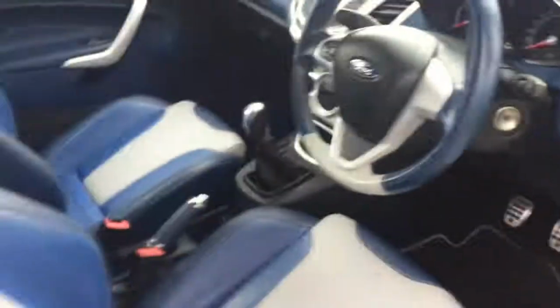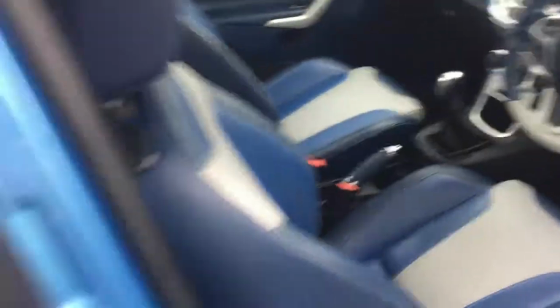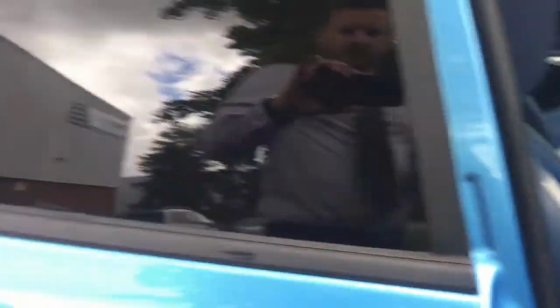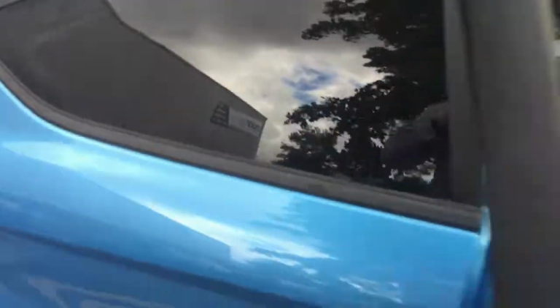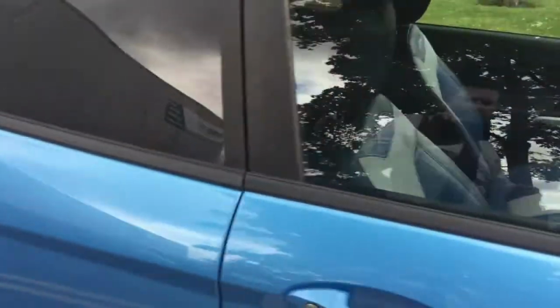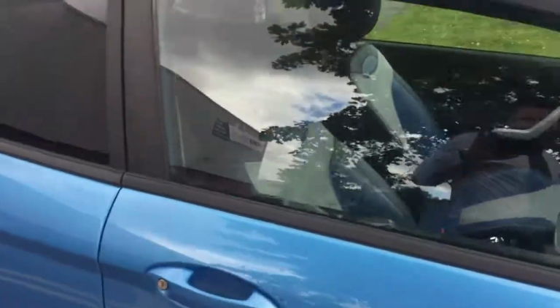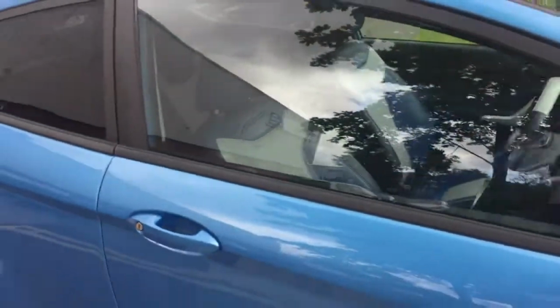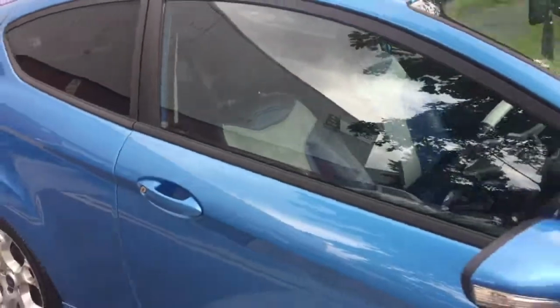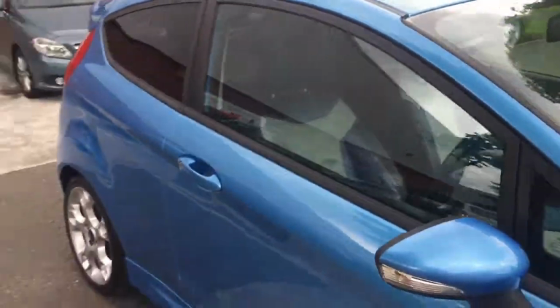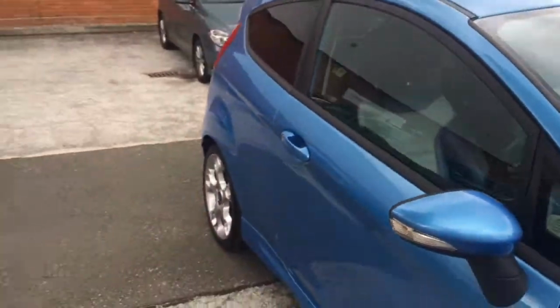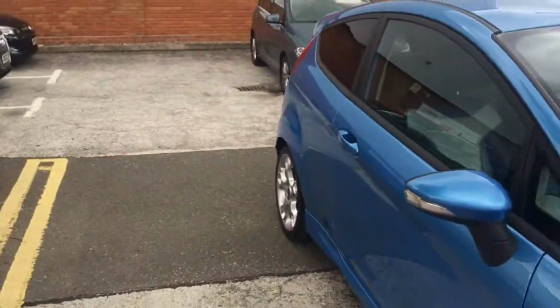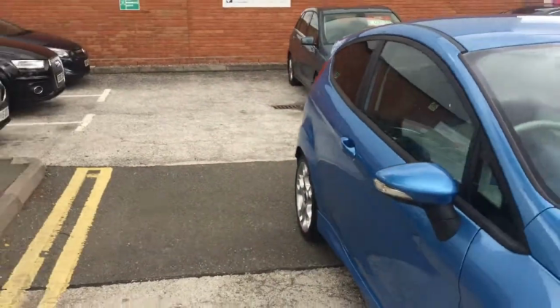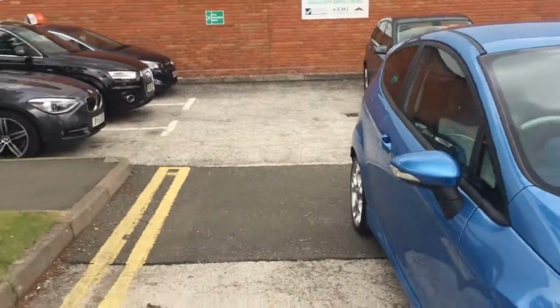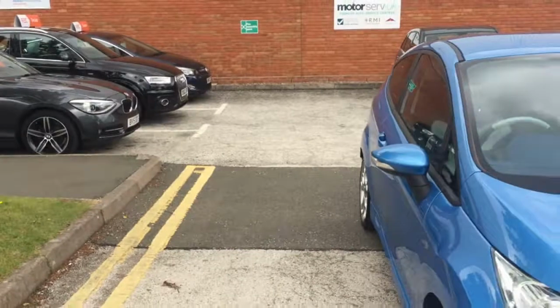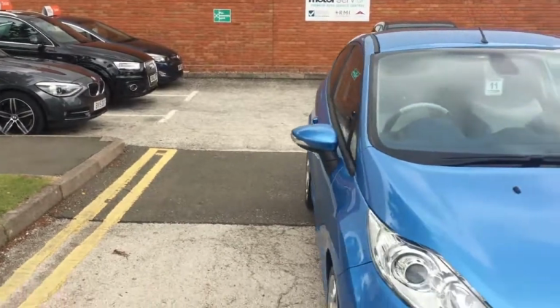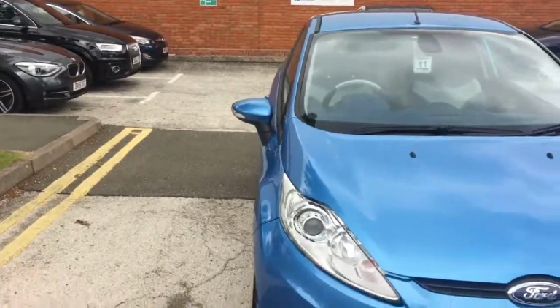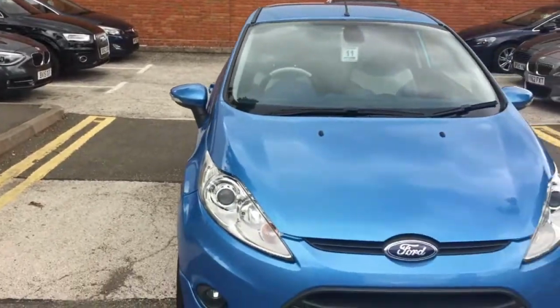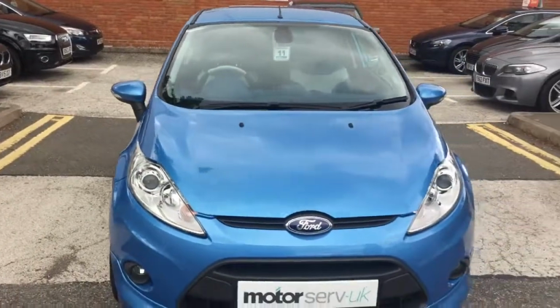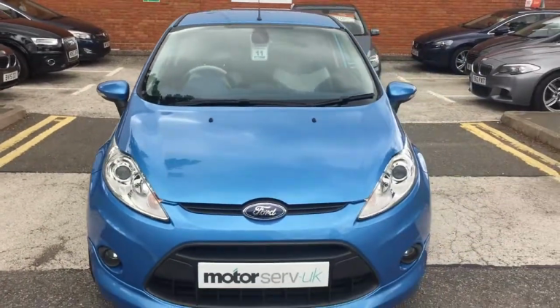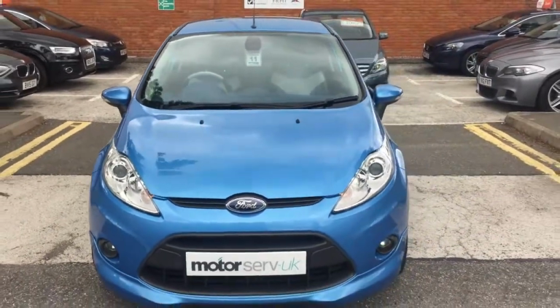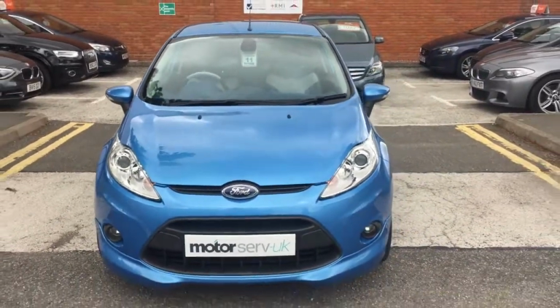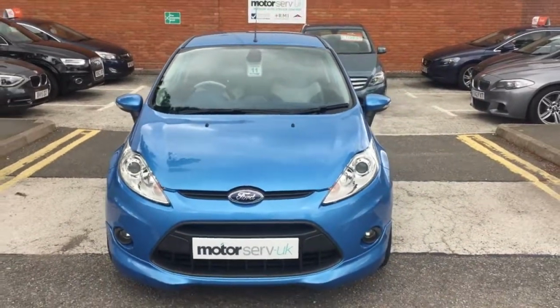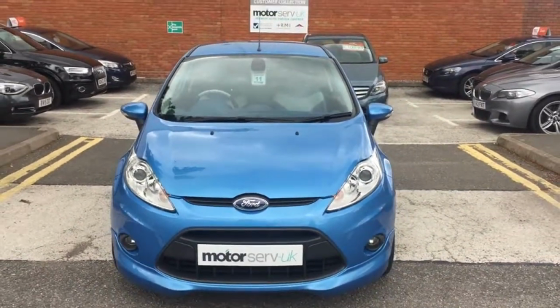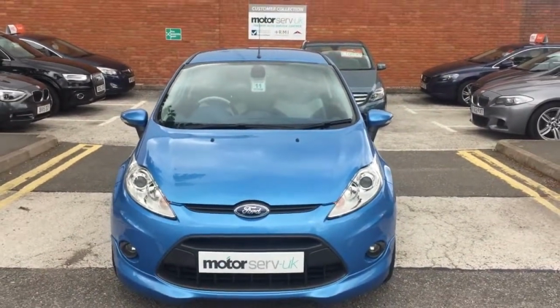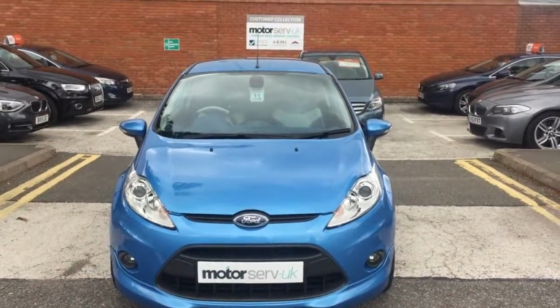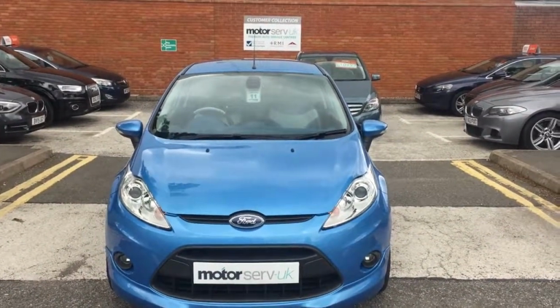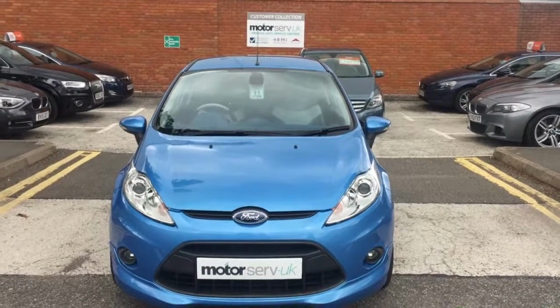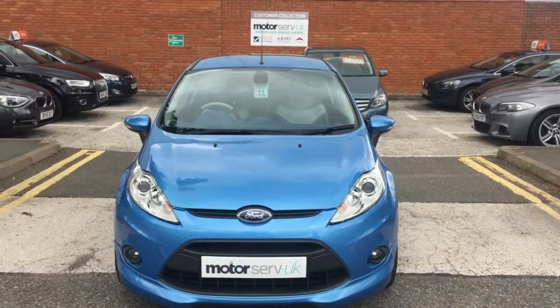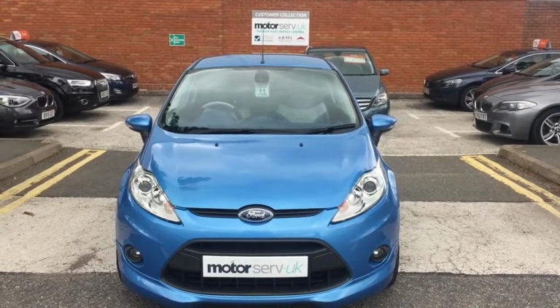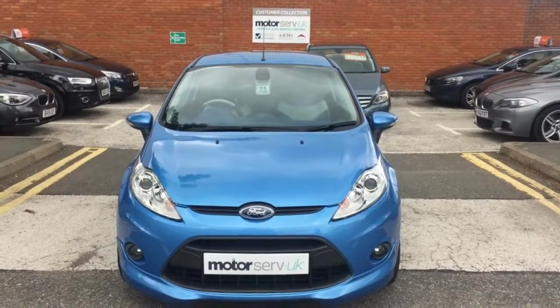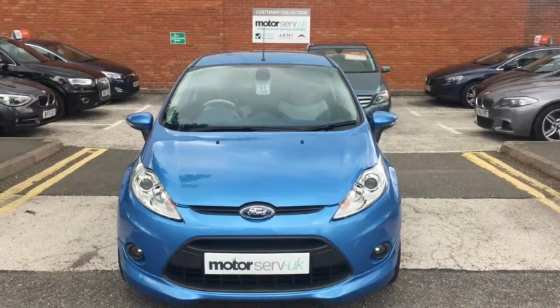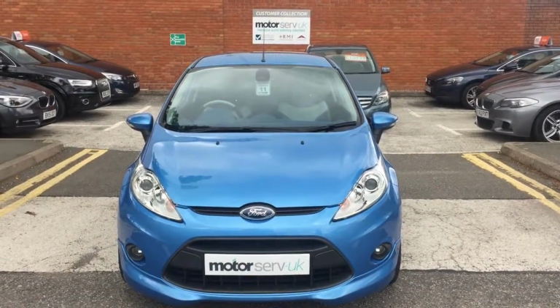Auto headlights and electric mirror adjustment. As with all our cars, it comes with the all-important gold membership to our service centre. With that, you get your next service for free, your next MOT for free, plus a load of extras.